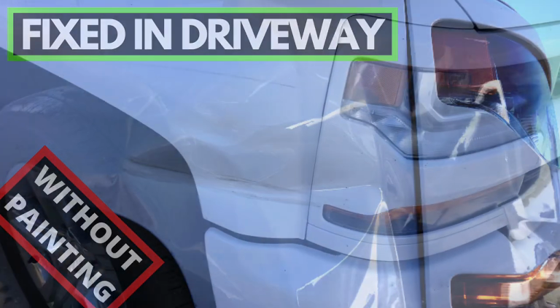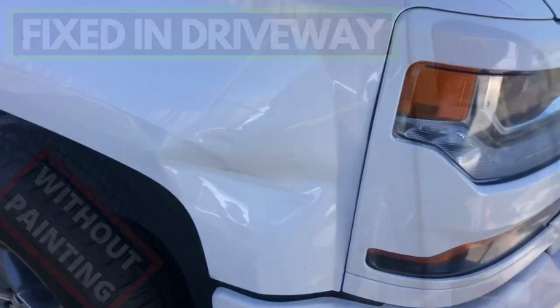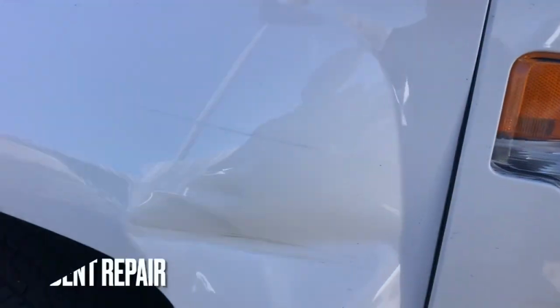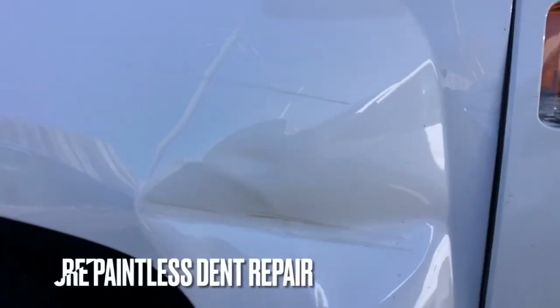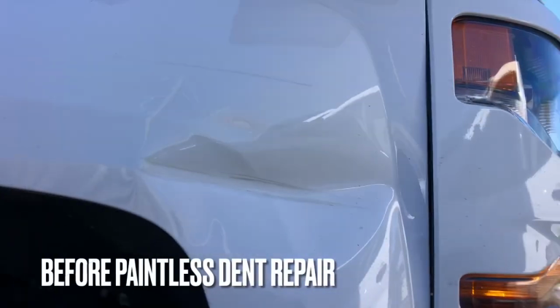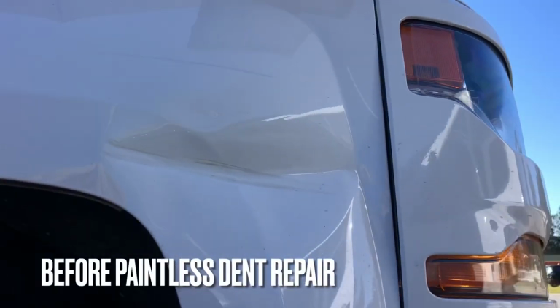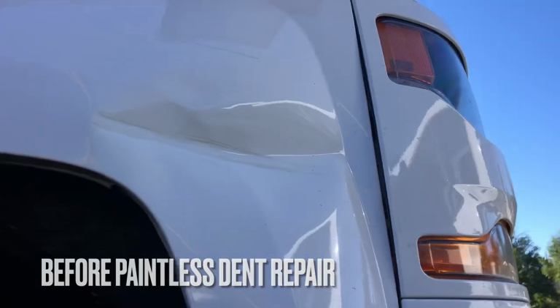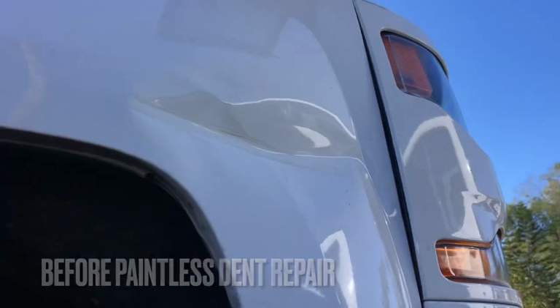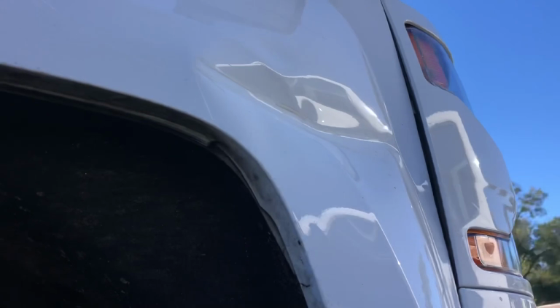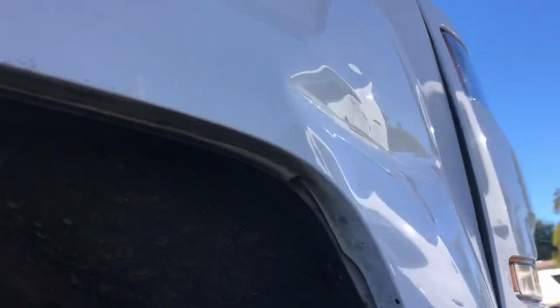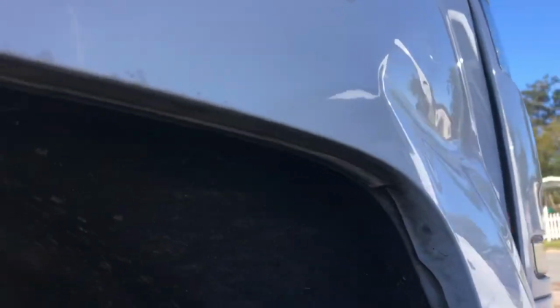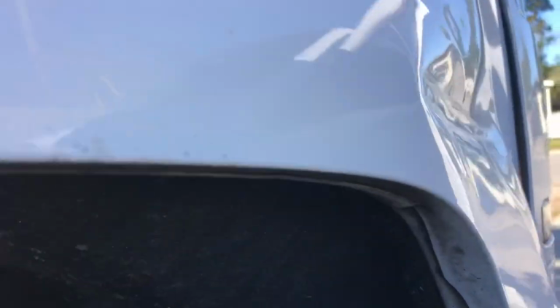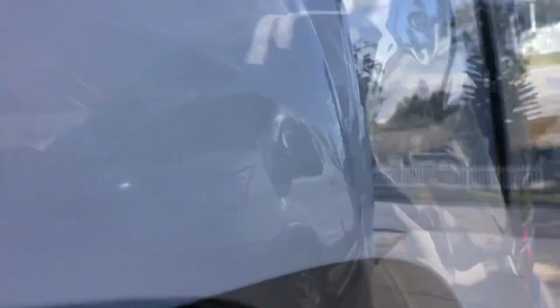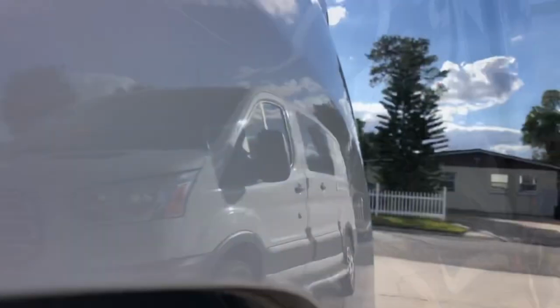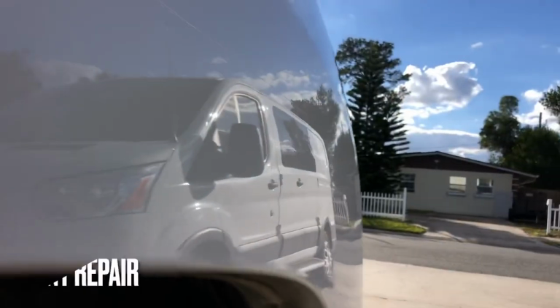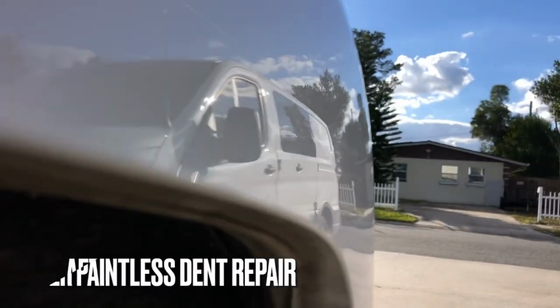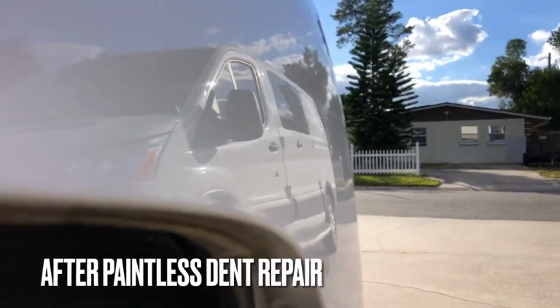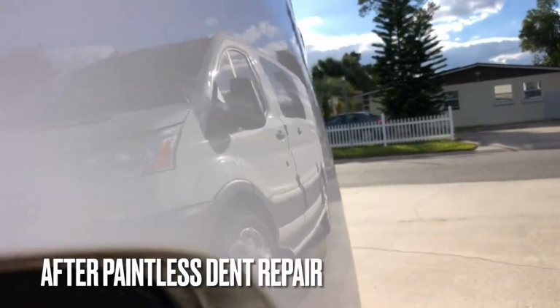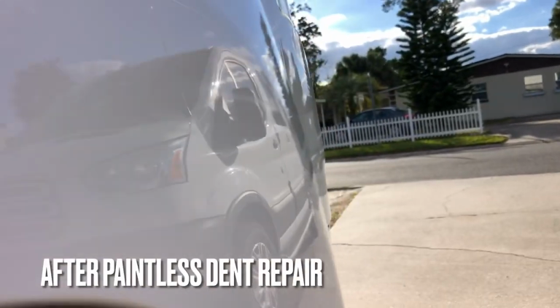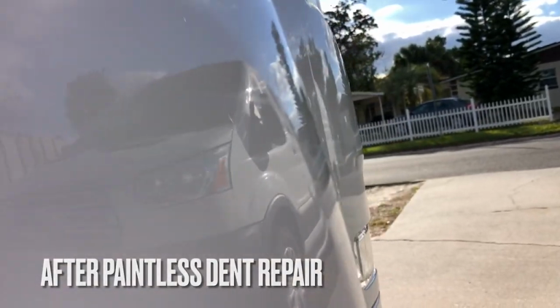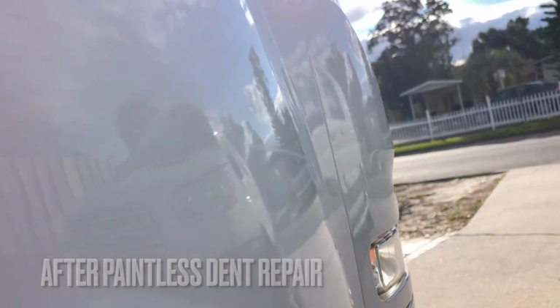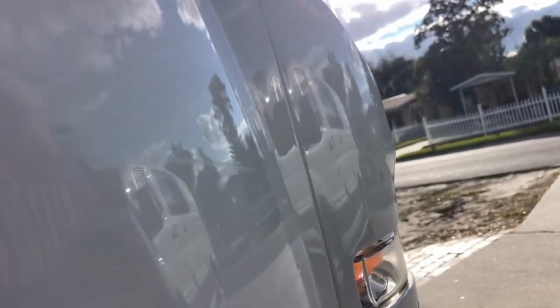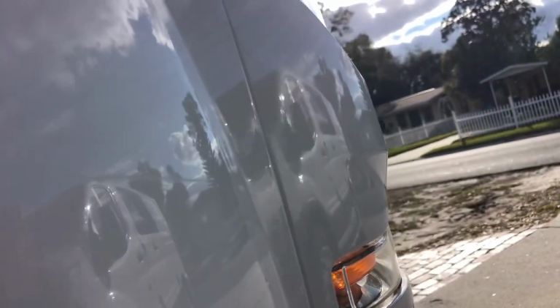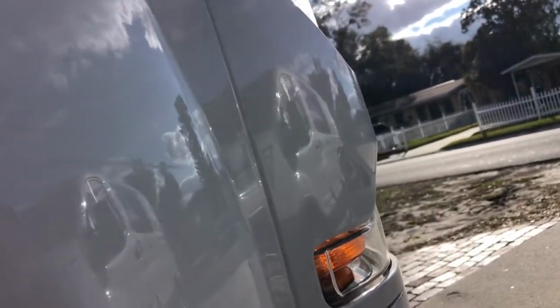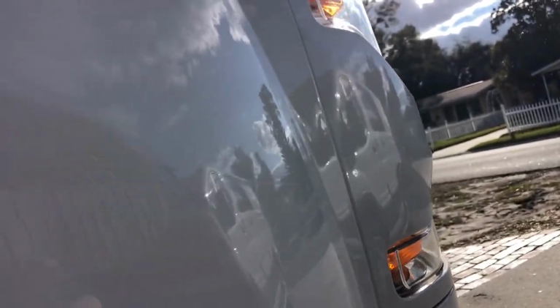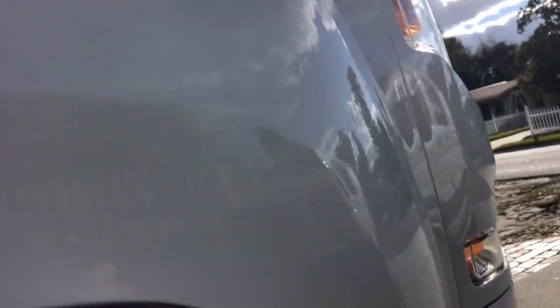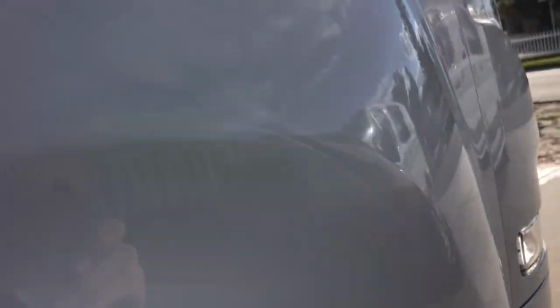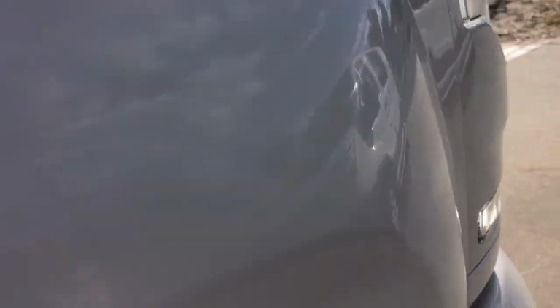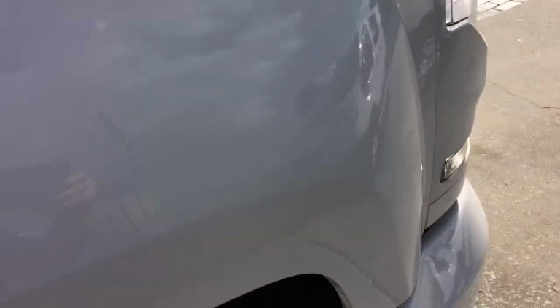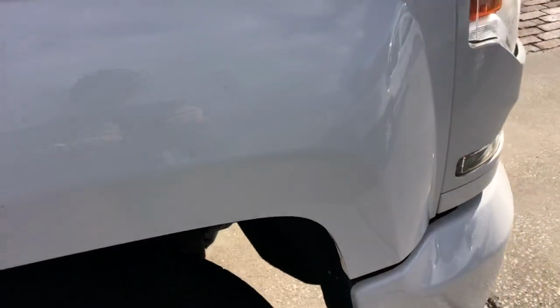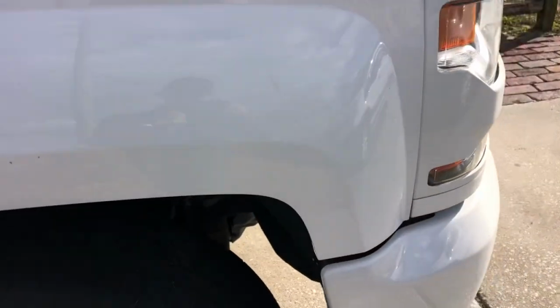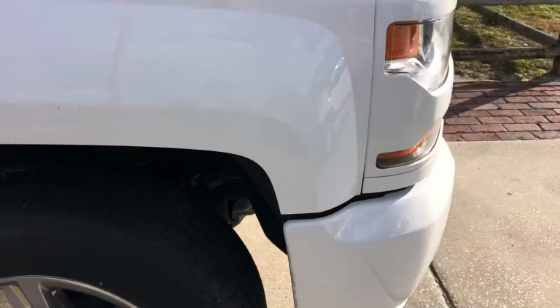Hang tight if you'd like to see the steps we took to take this really nasty dent from this to this in a matter of hours without having to do any repainting or bodywork at the customer's home. Stay tuned.